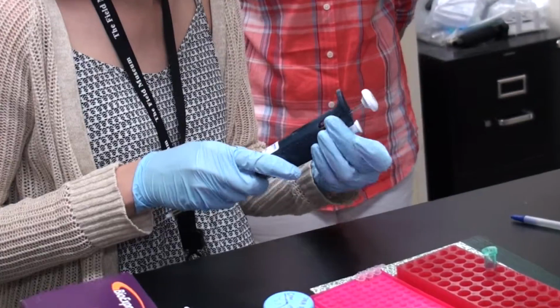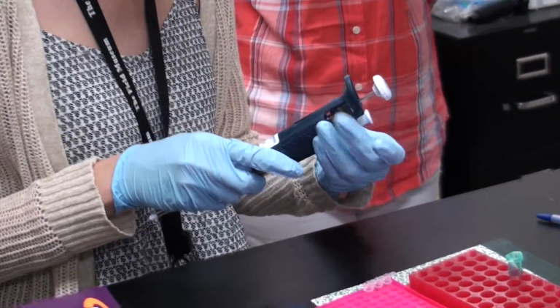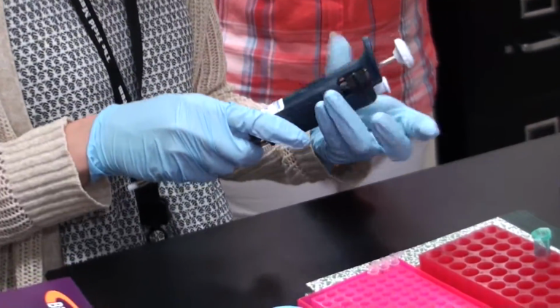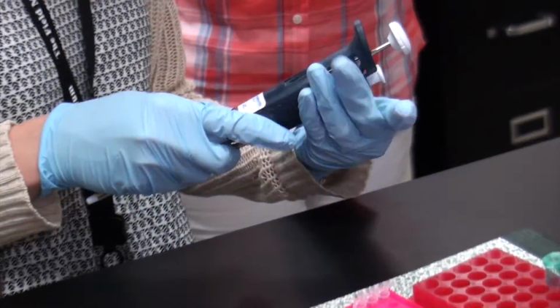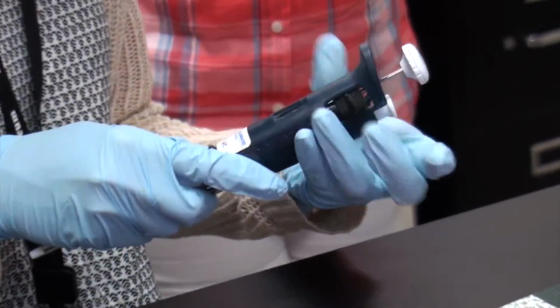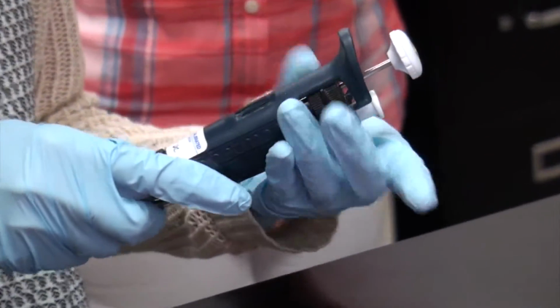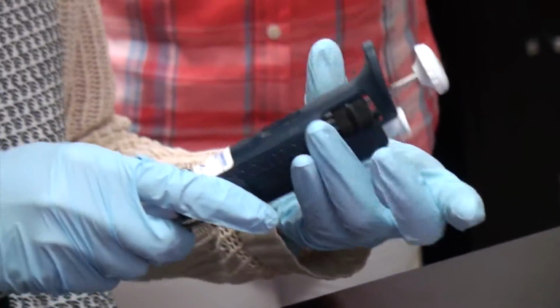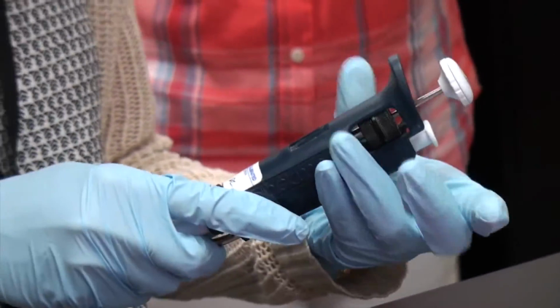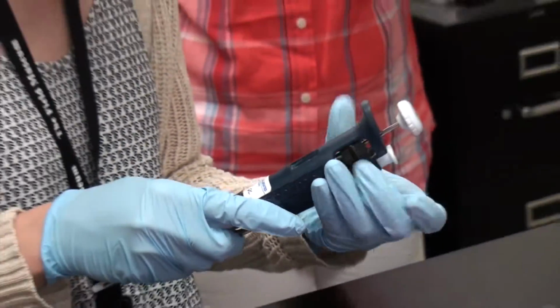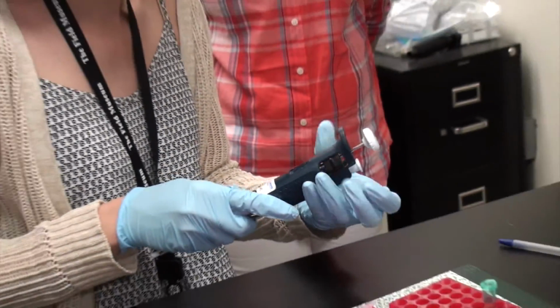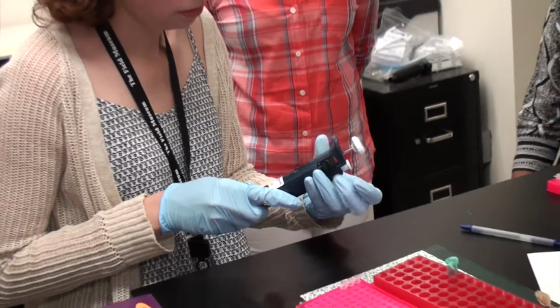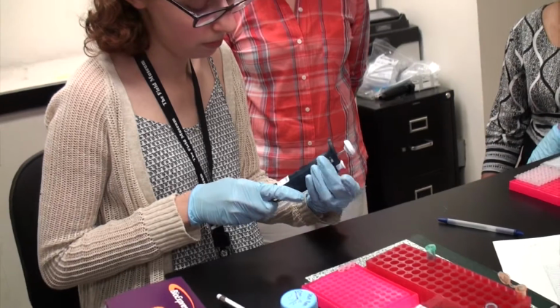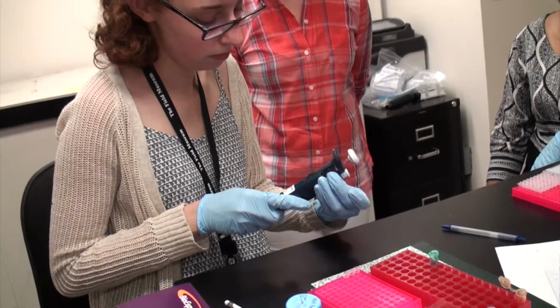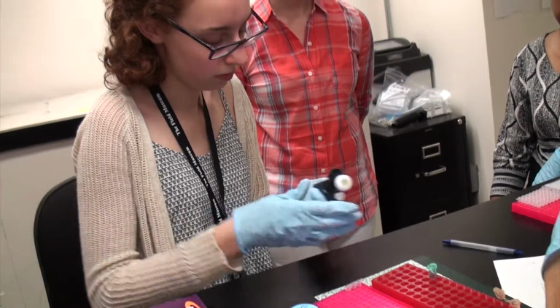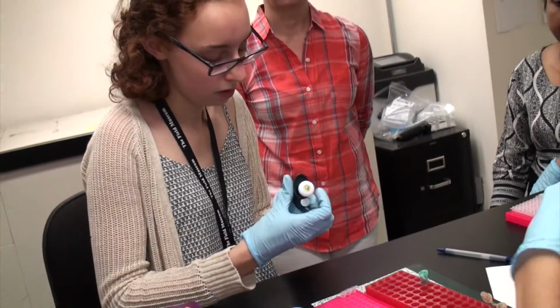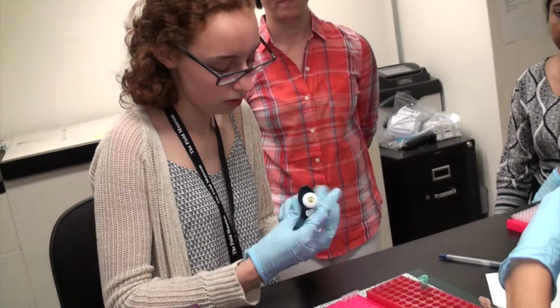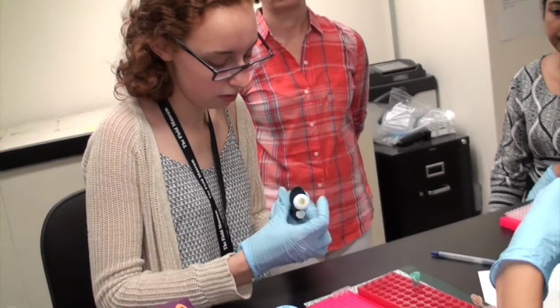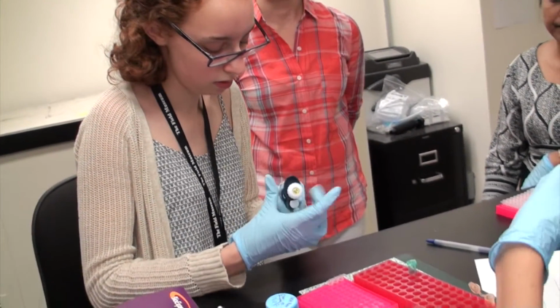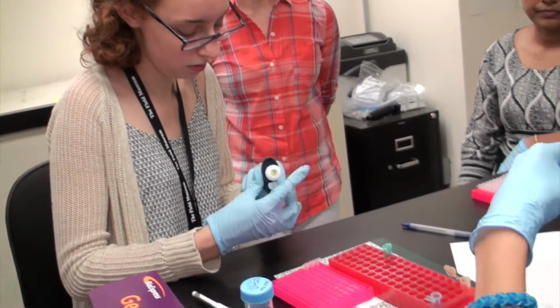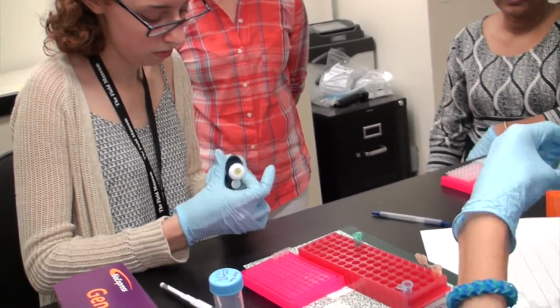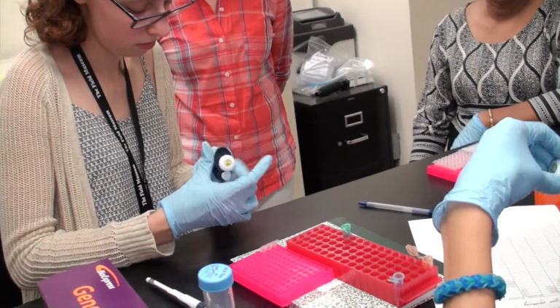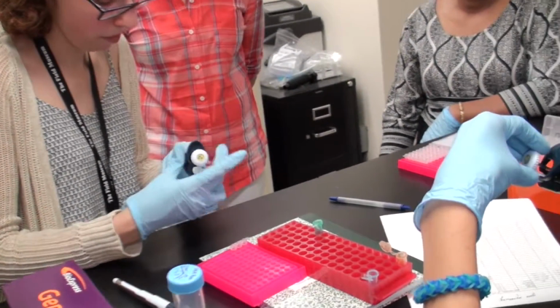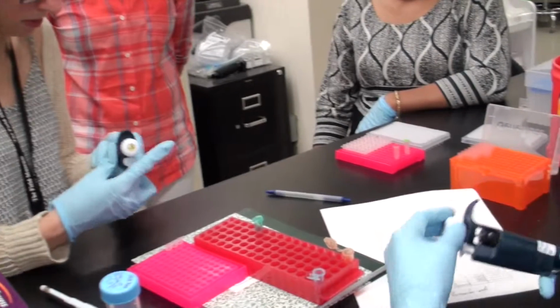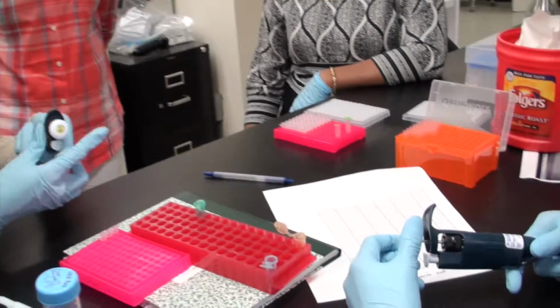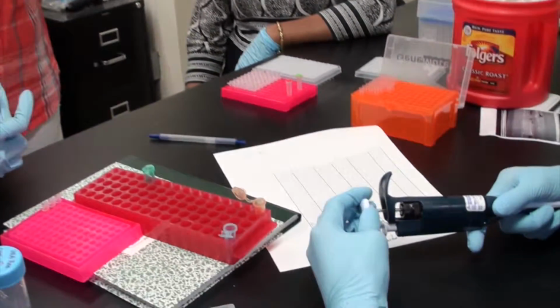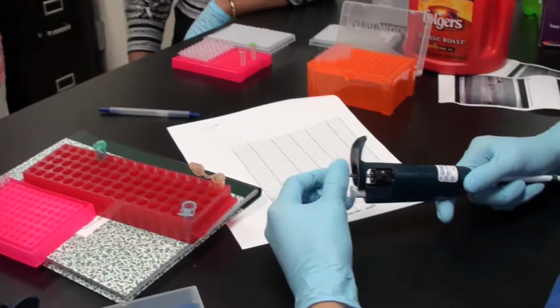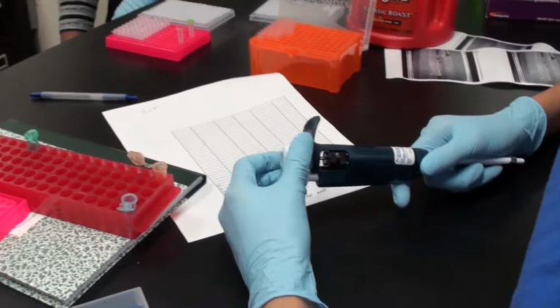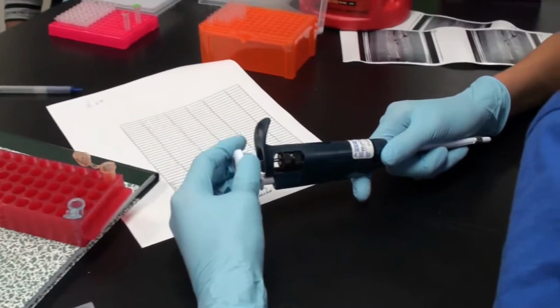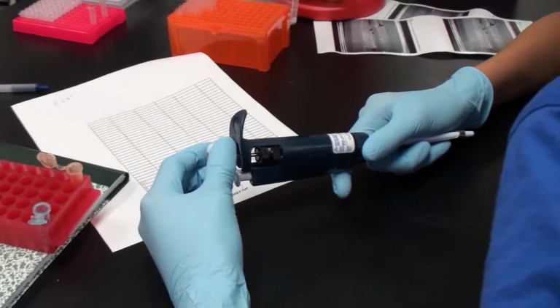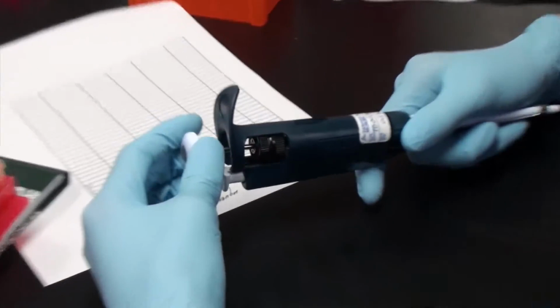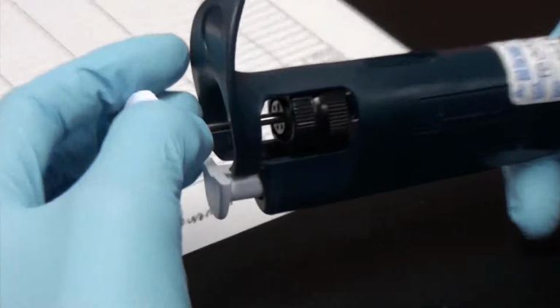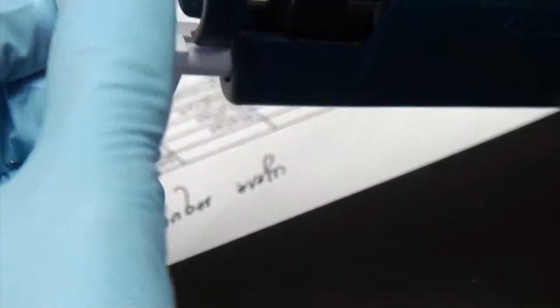Today I would like to talk a little bit about the process of cycle sequencing and Sanger sequencing, which is something we use to get our end results so we can look at different parts of genomes that we have sequenced.